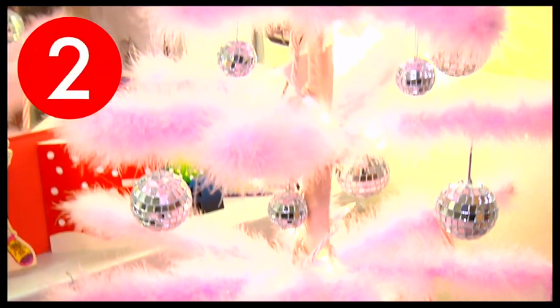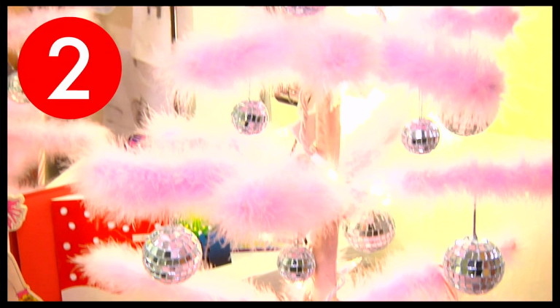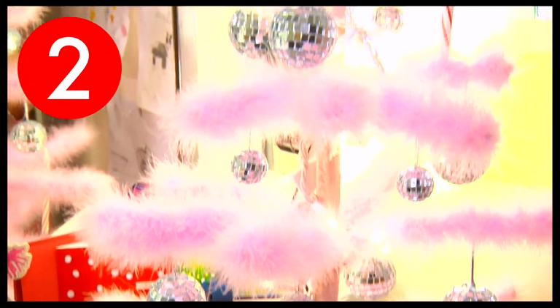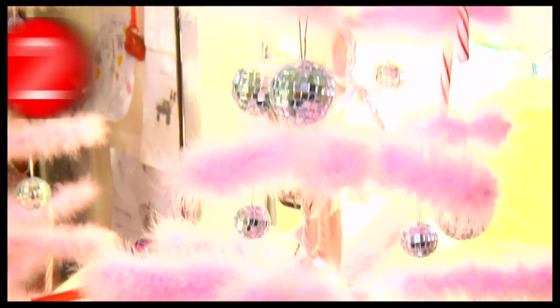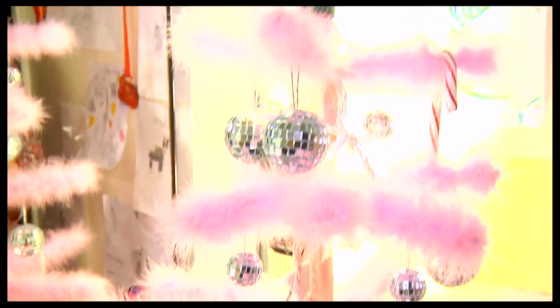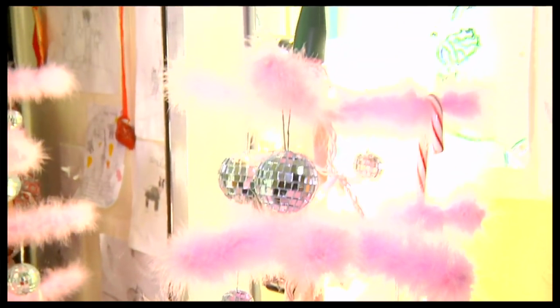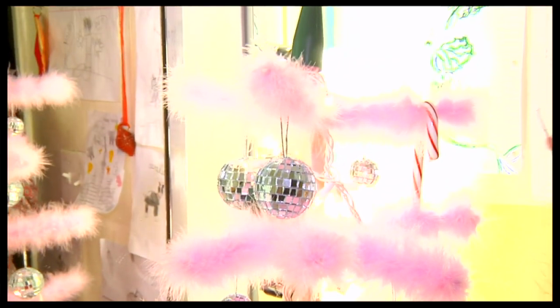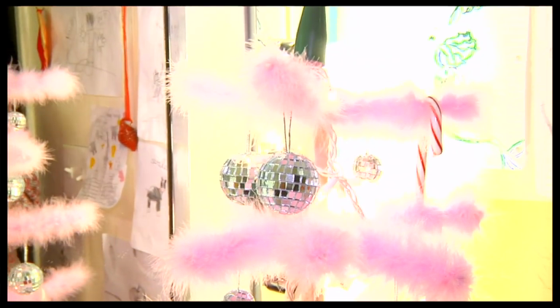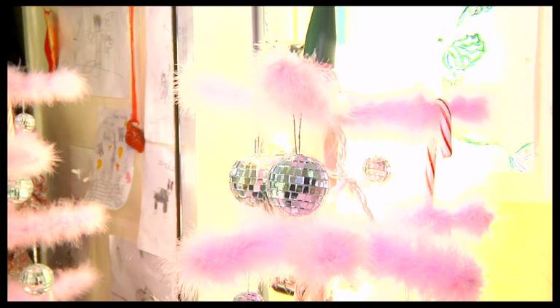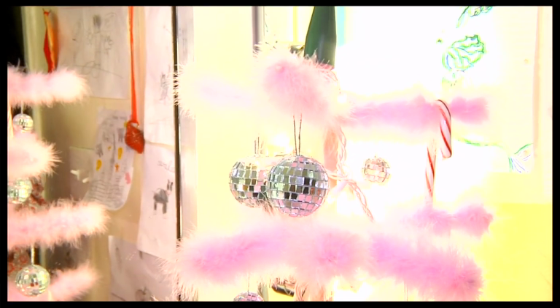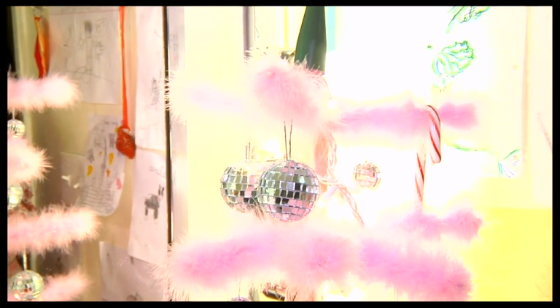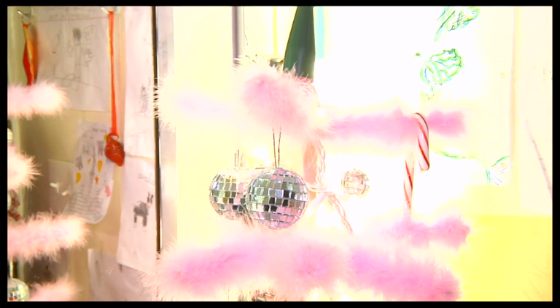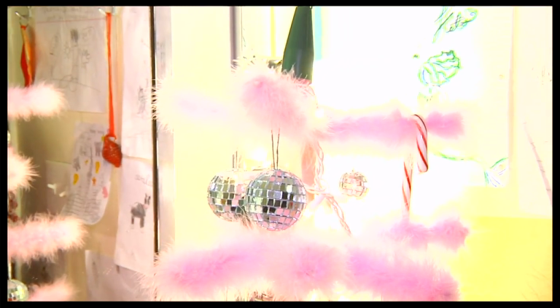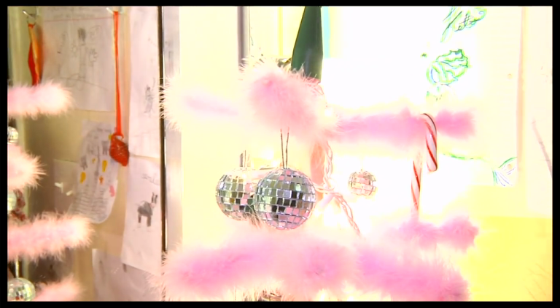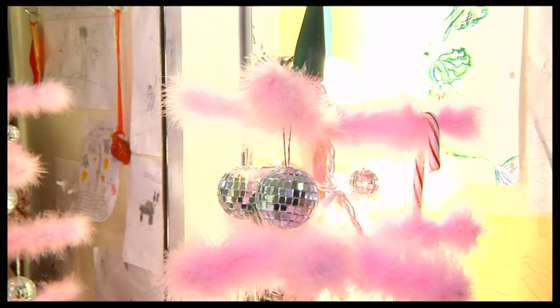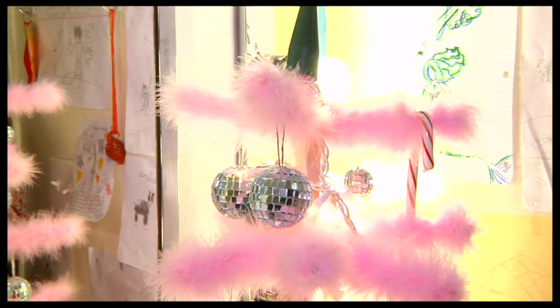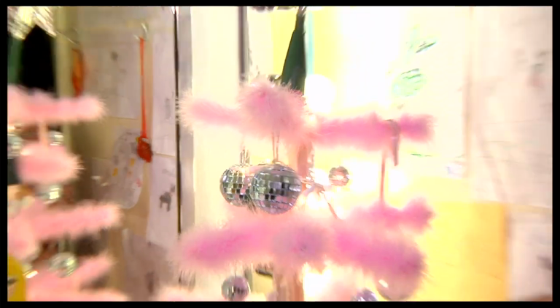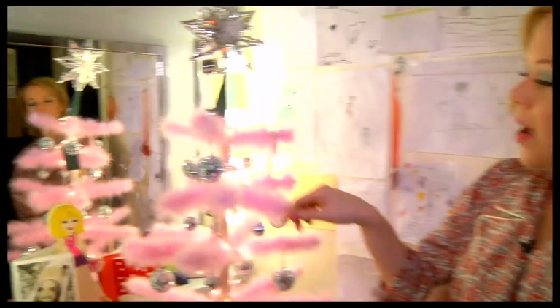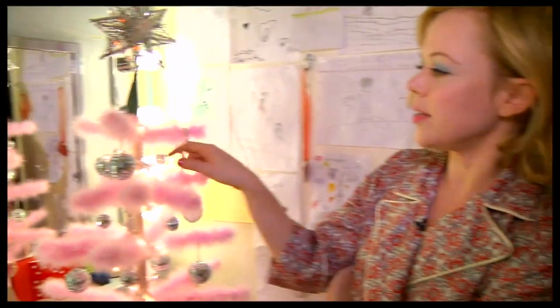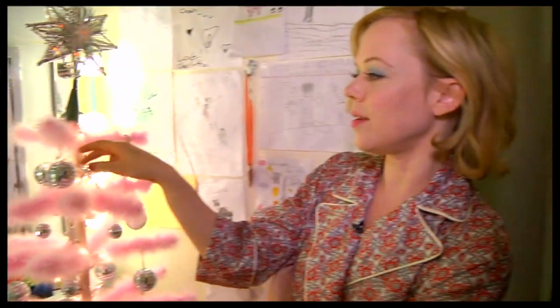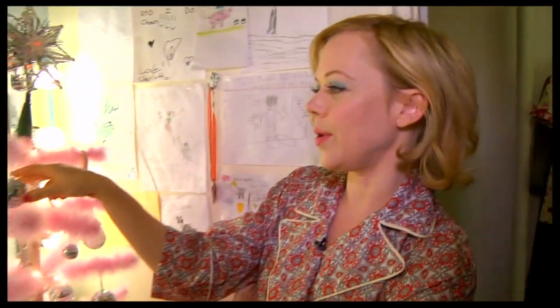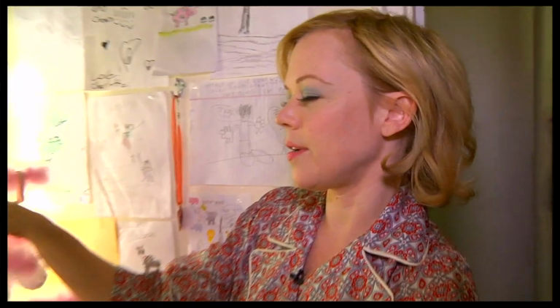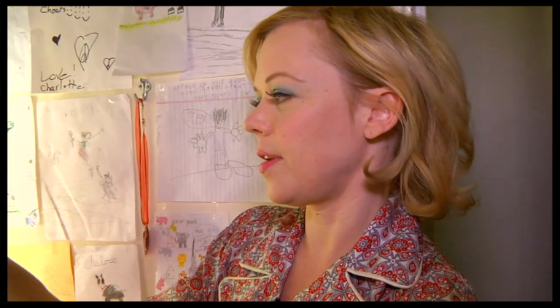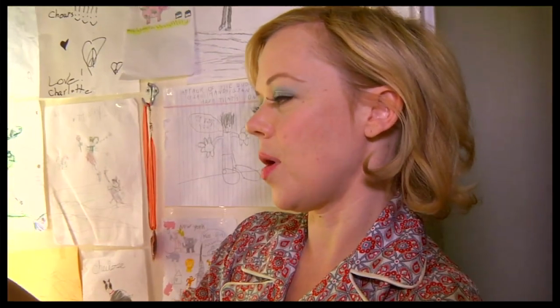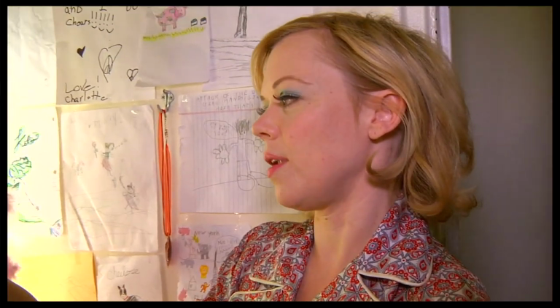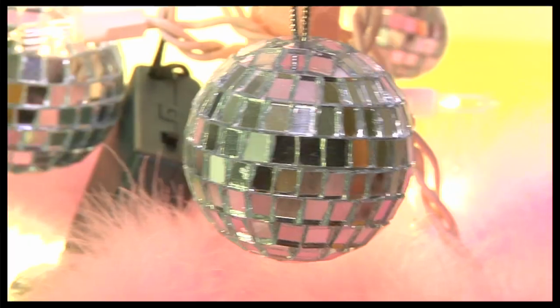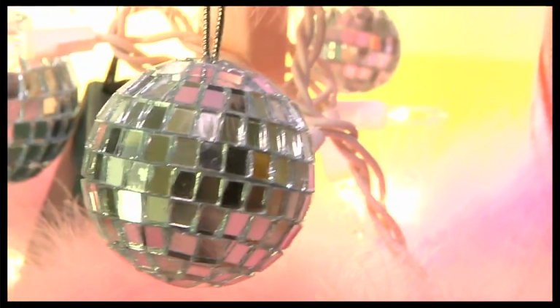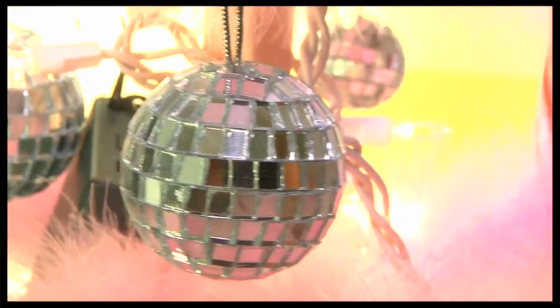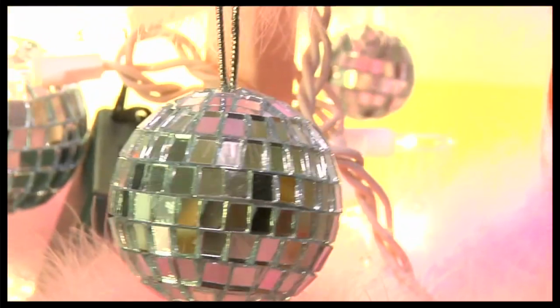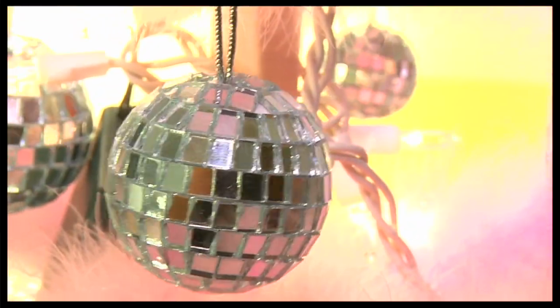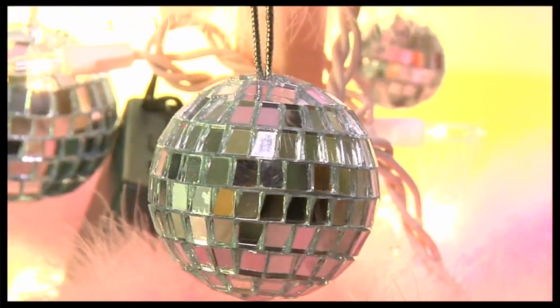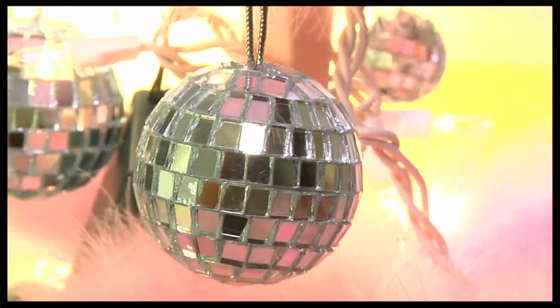I wasn't sure what one decorates a pink marabou Christmas tree with until I went to Delphinium Home and found disco ball ornaments.